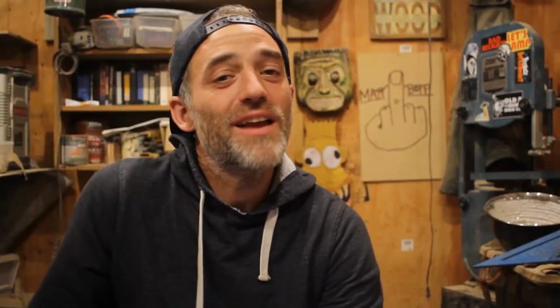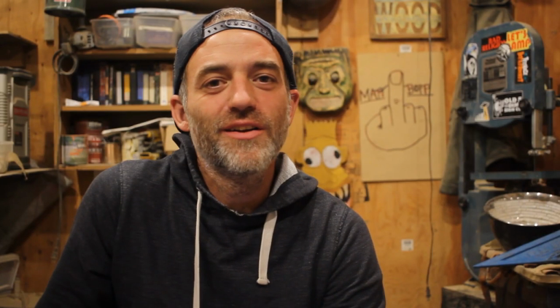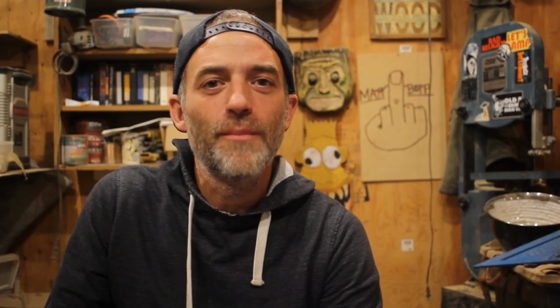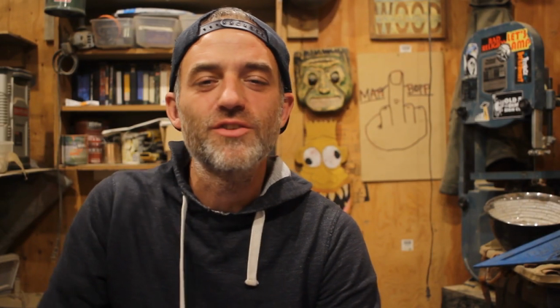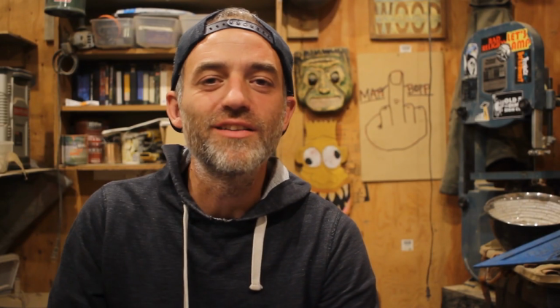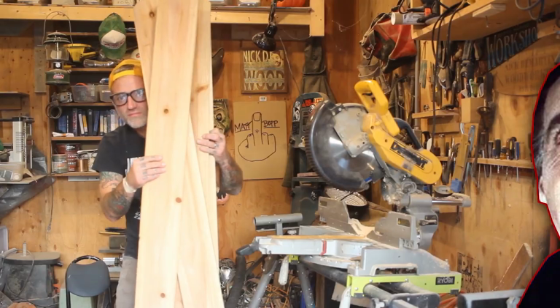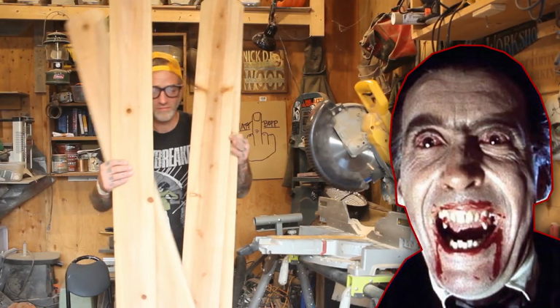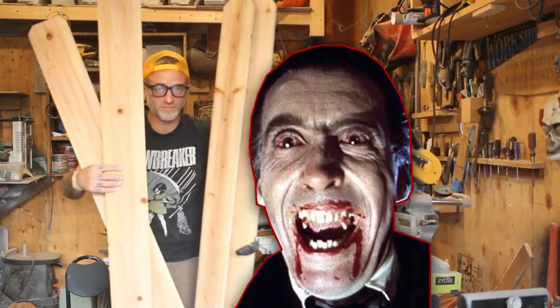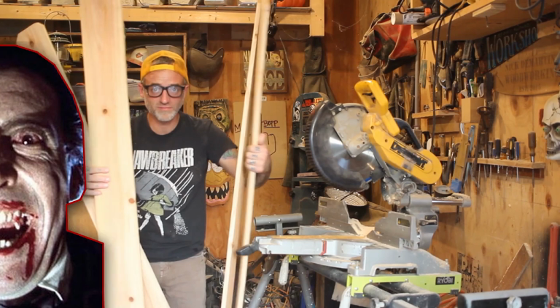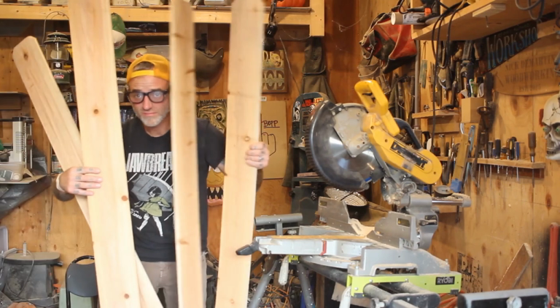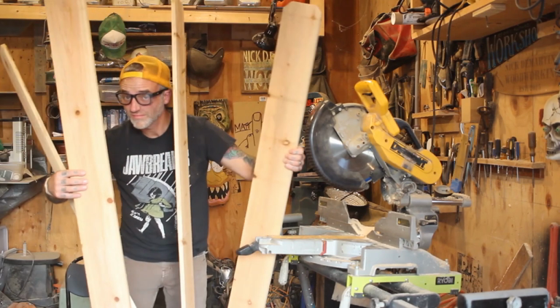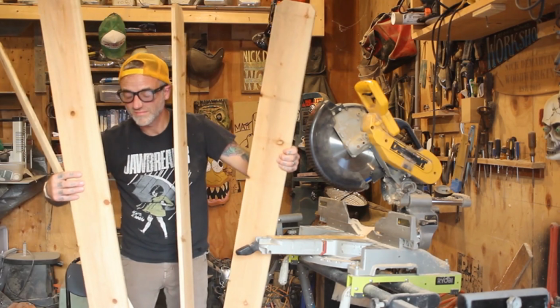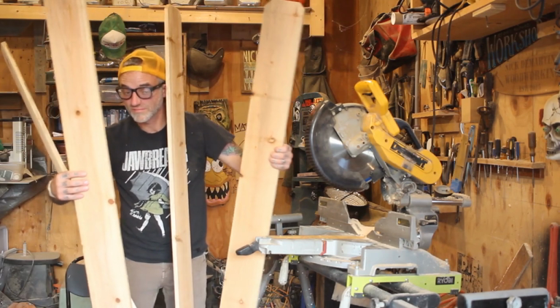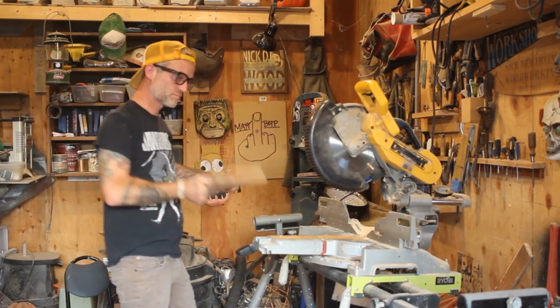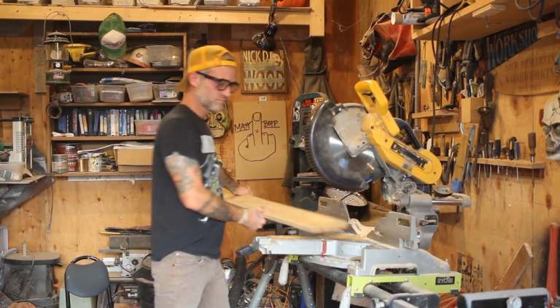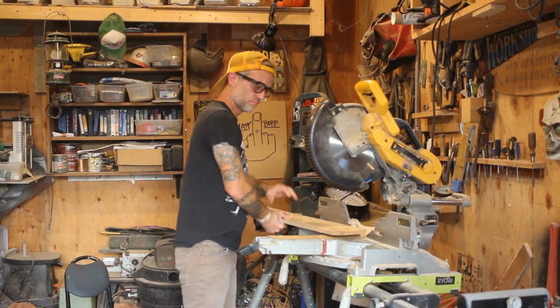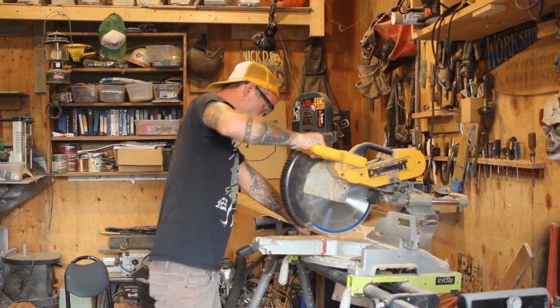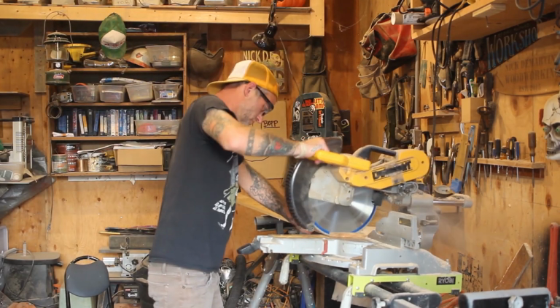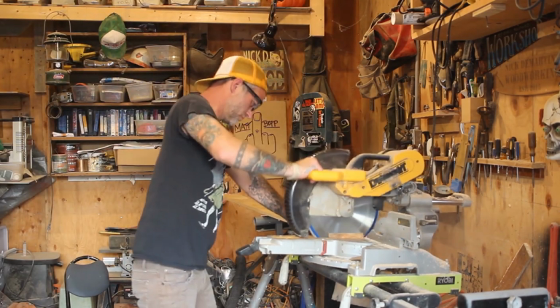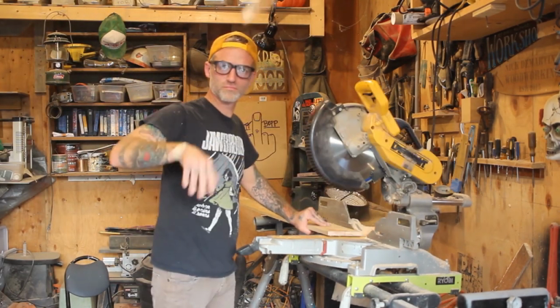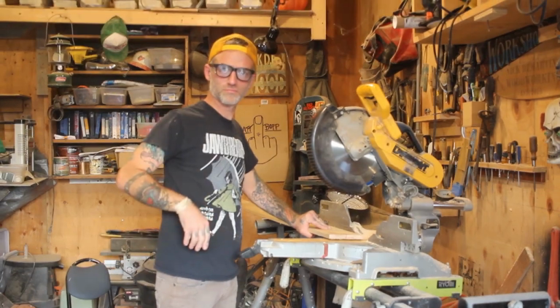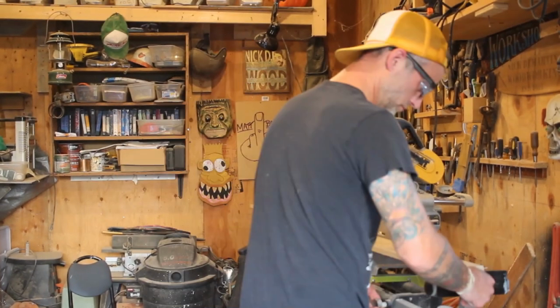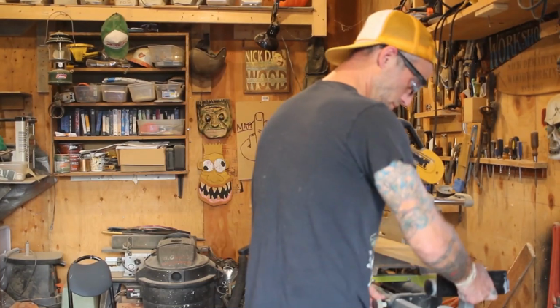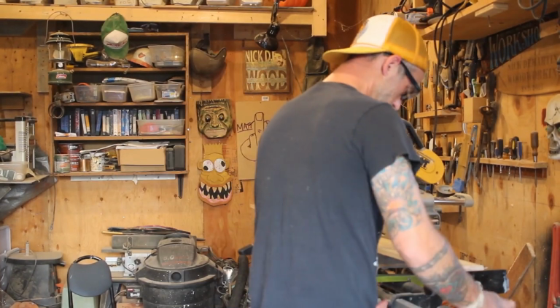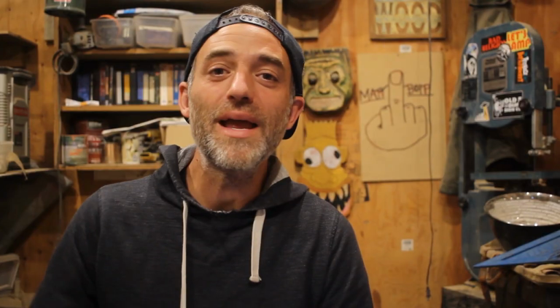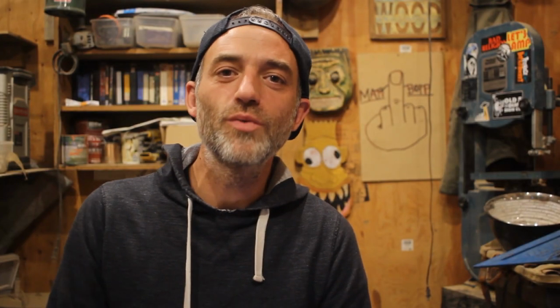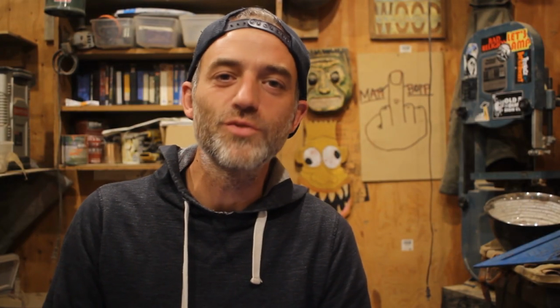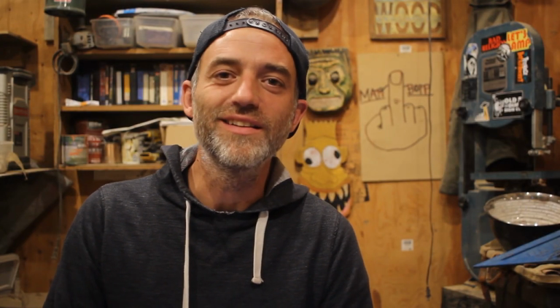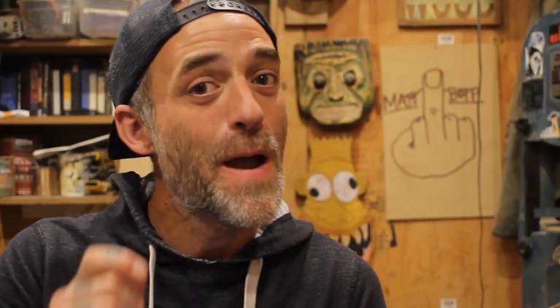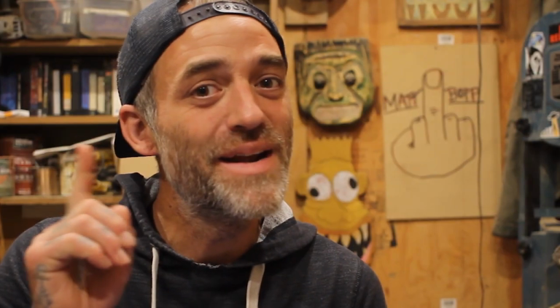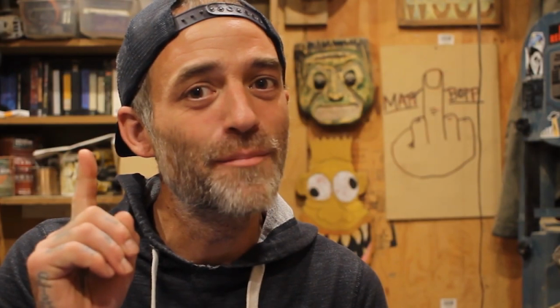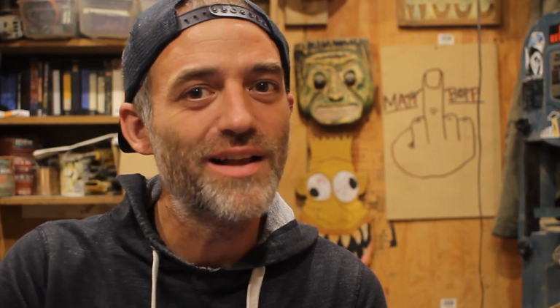Everybody knows that all bats are Draculas — blood-sucking, transforming demon spawns sent to destroy everything you own and turn you into a bloodthirsty savage hellbent on taking over the world and creating a master race of Draculas. But not on my watch.